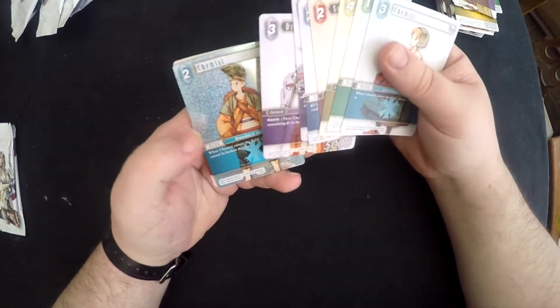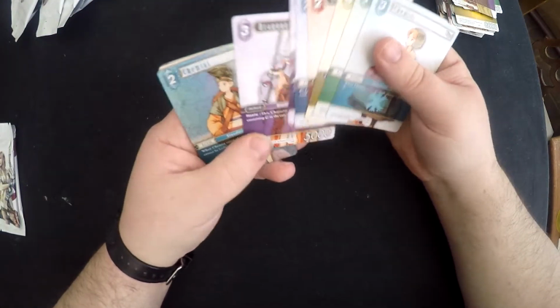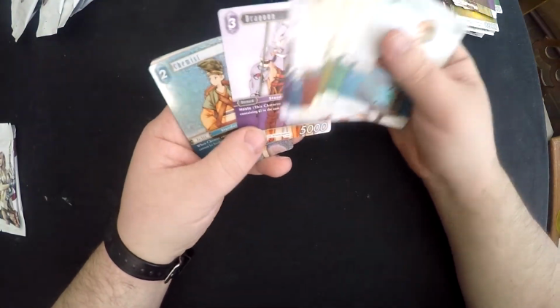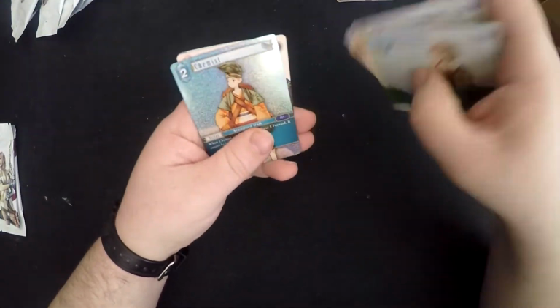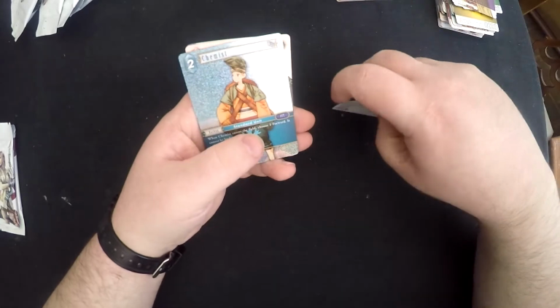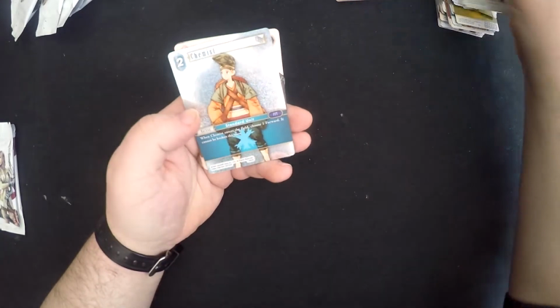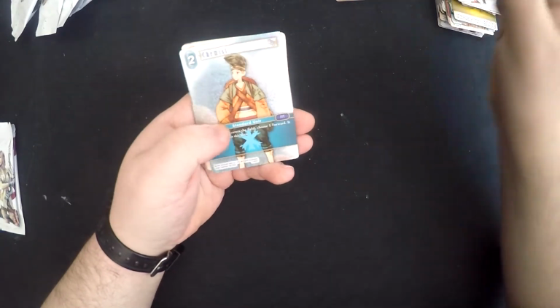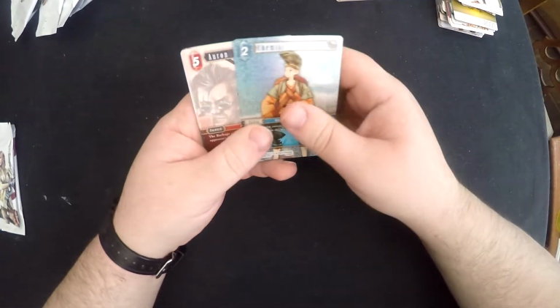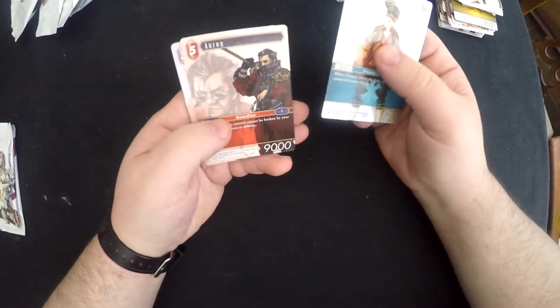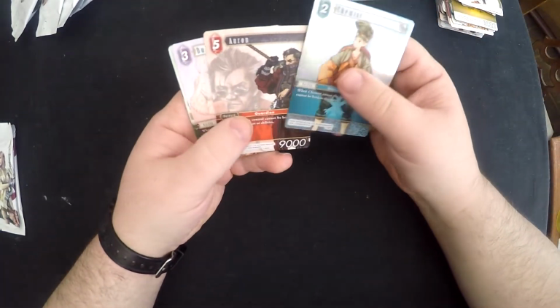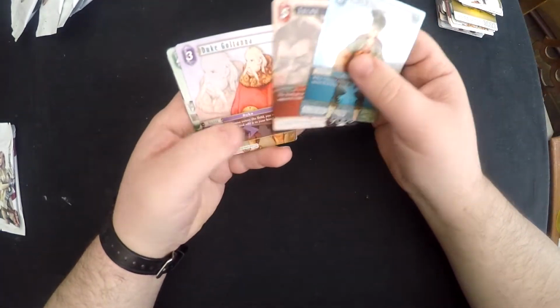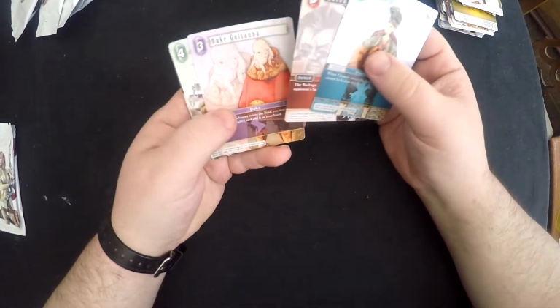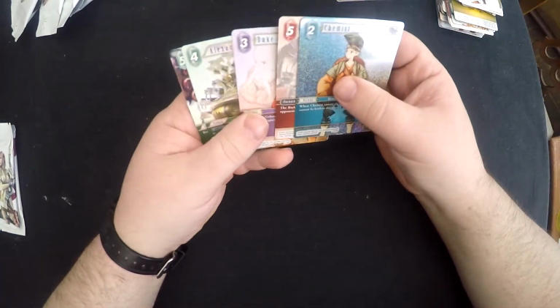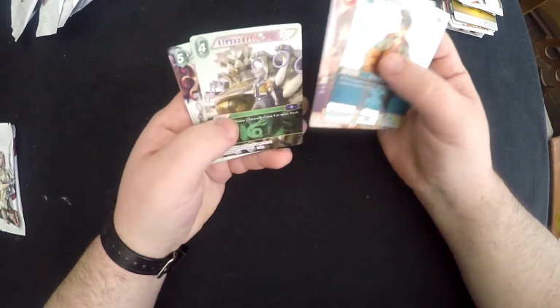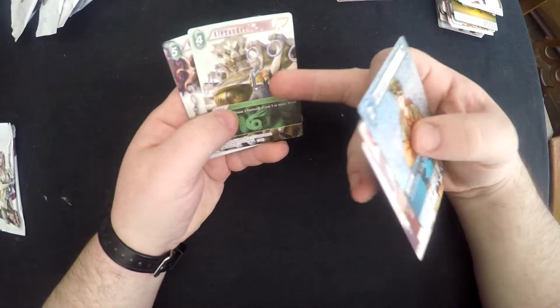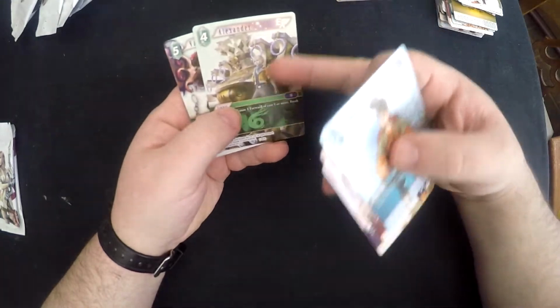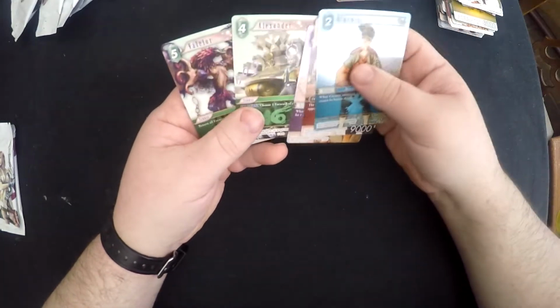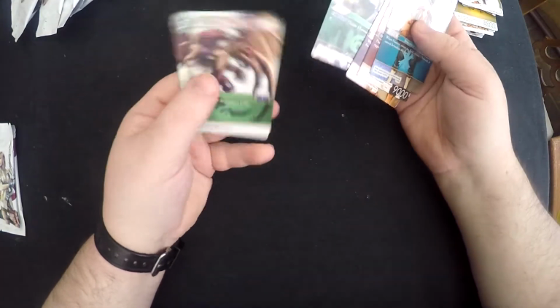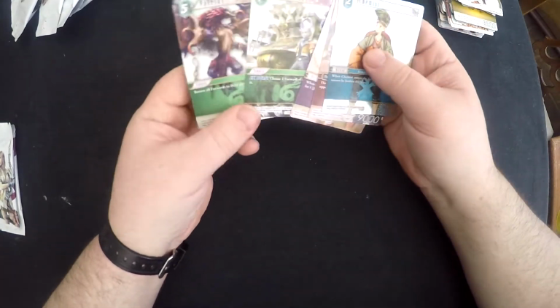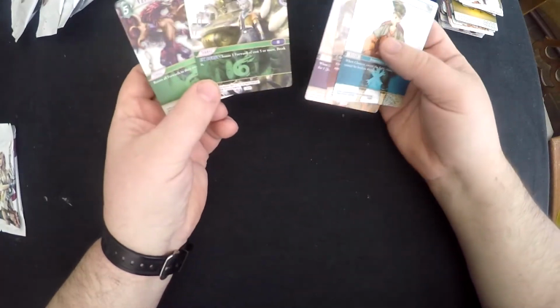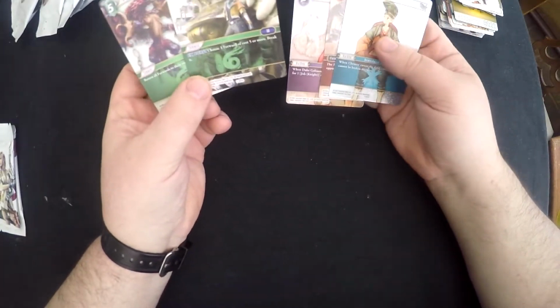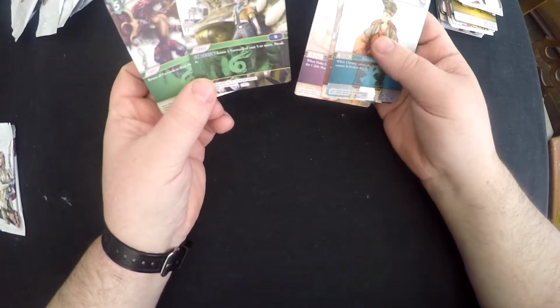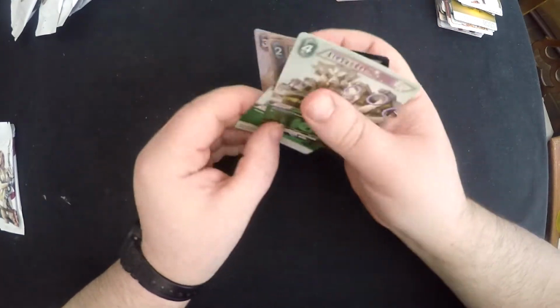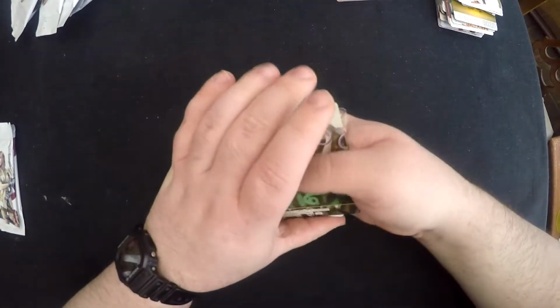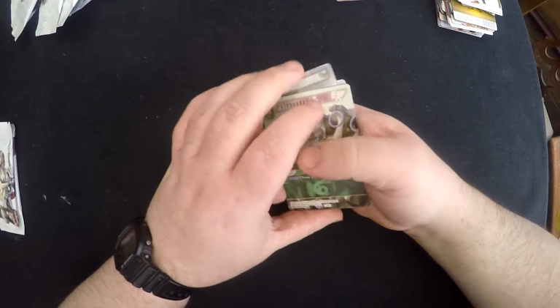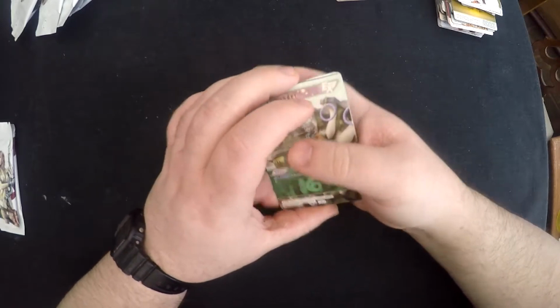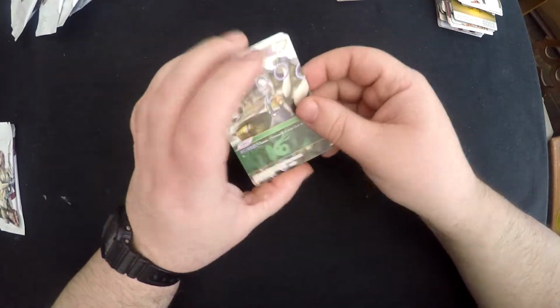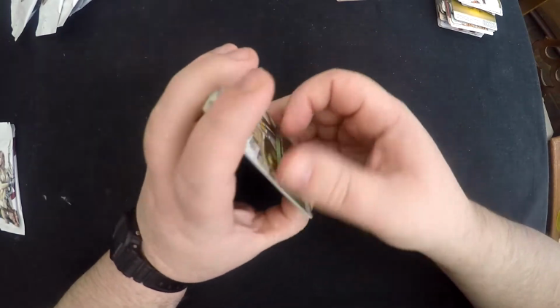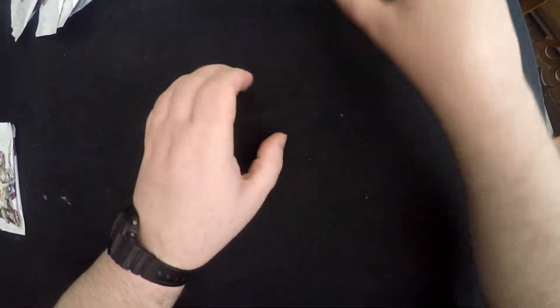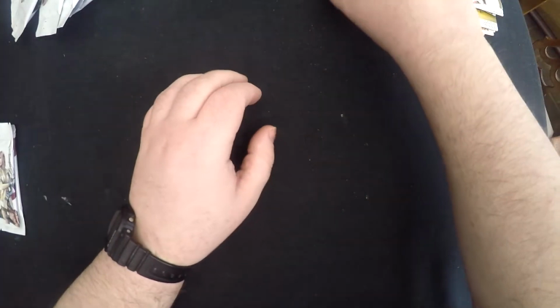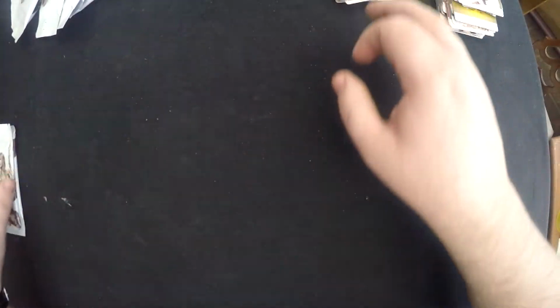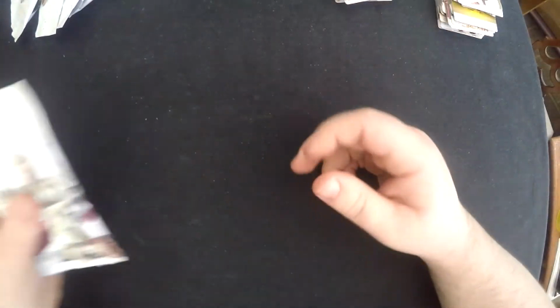Next pack - foil Chemist. Auron, Duke Galtana, Alexander - that was the one I needed - and a Vala, I needed that as well. So I'm fairly pleased with this. Just two packs left but I've got some good cards.